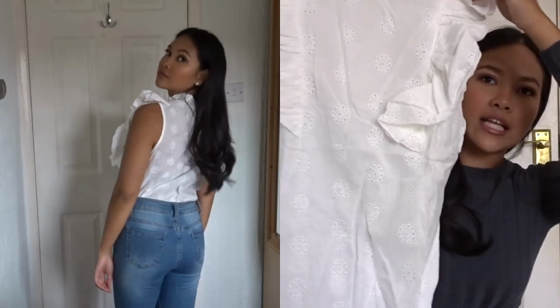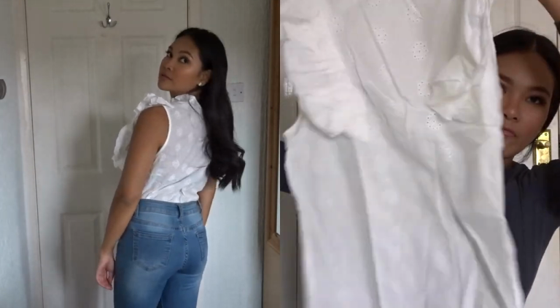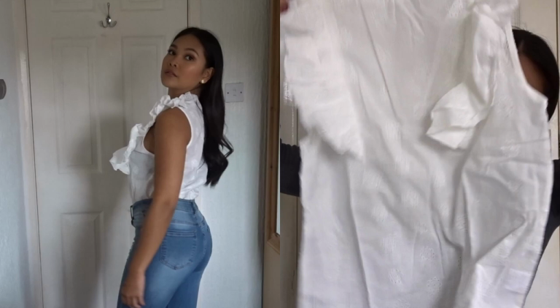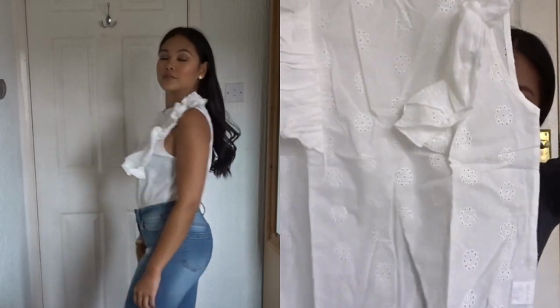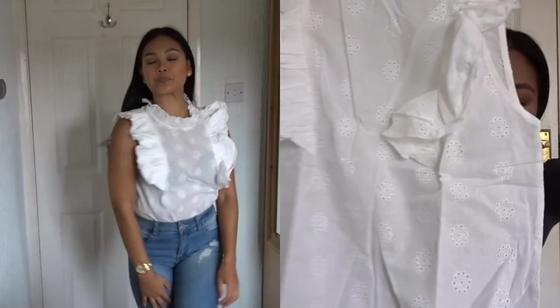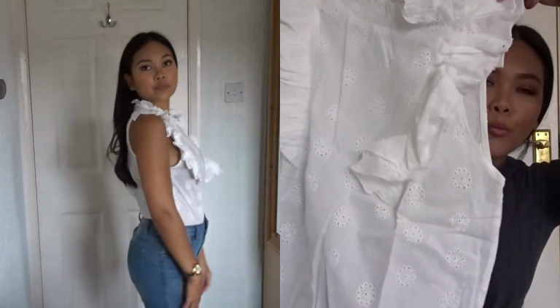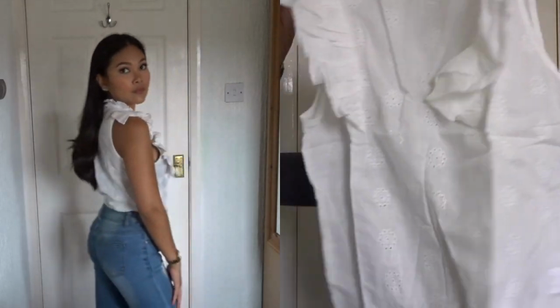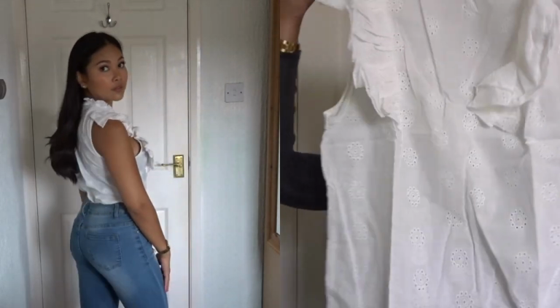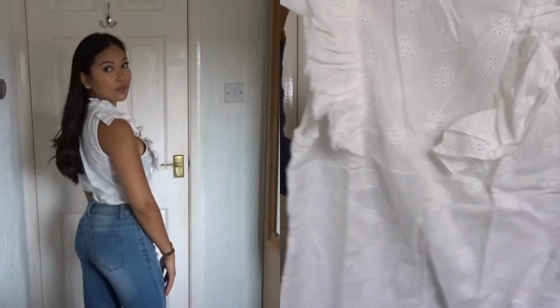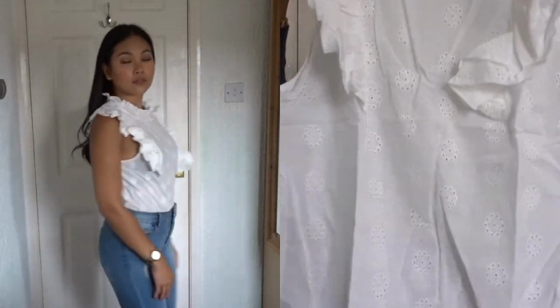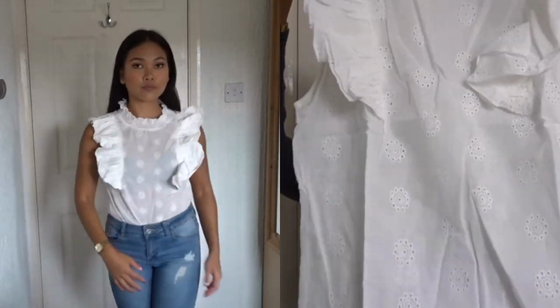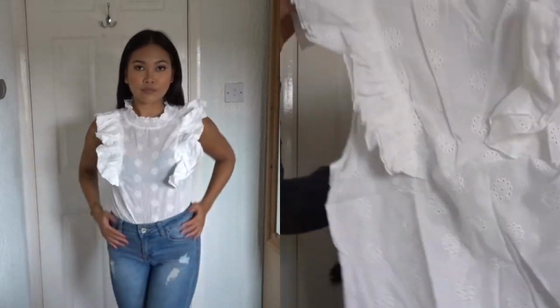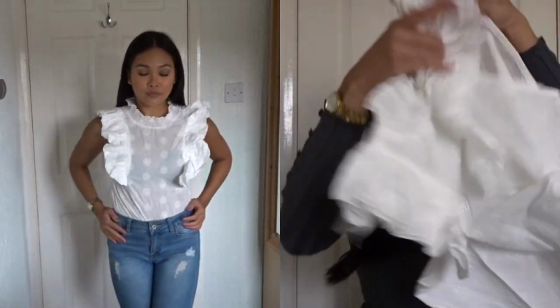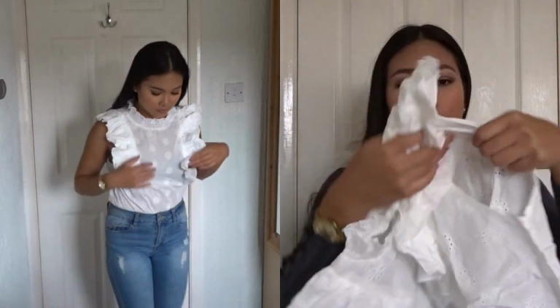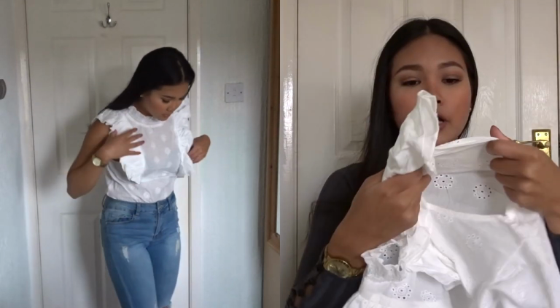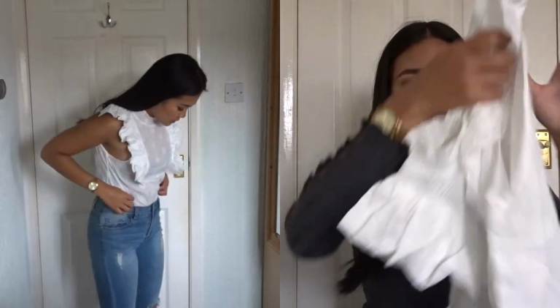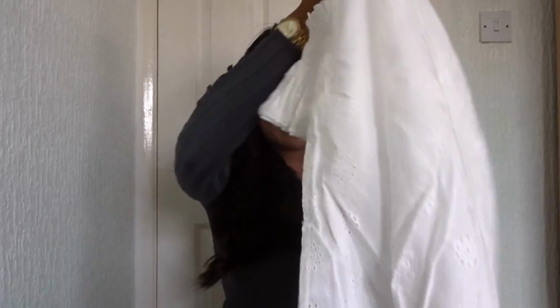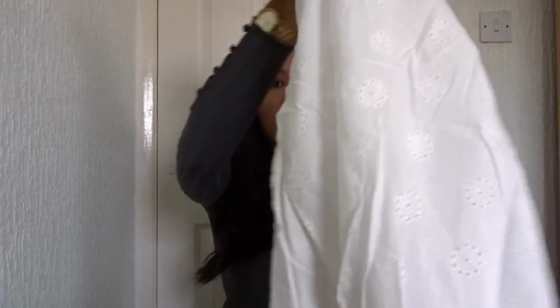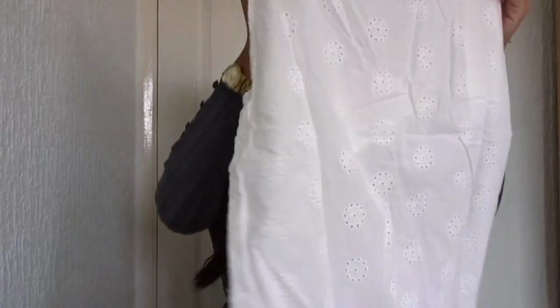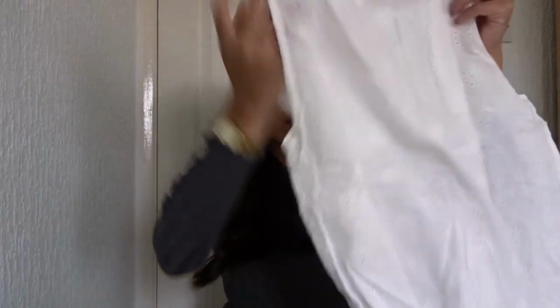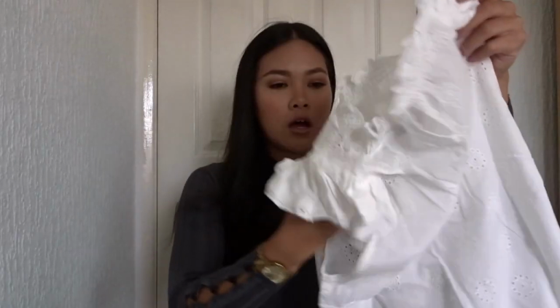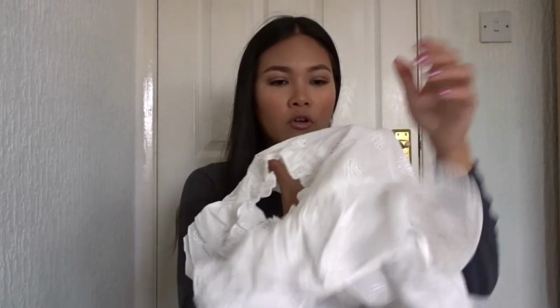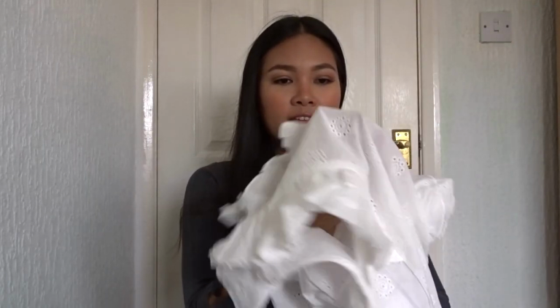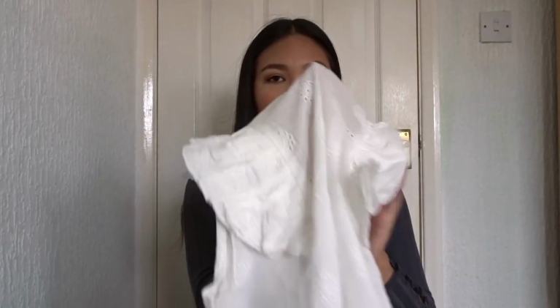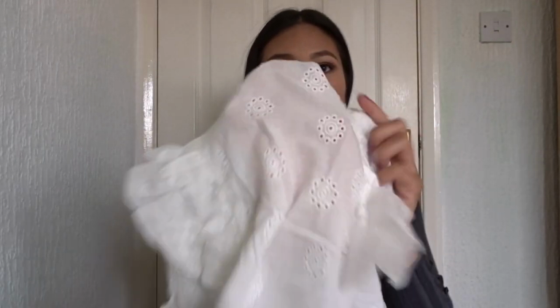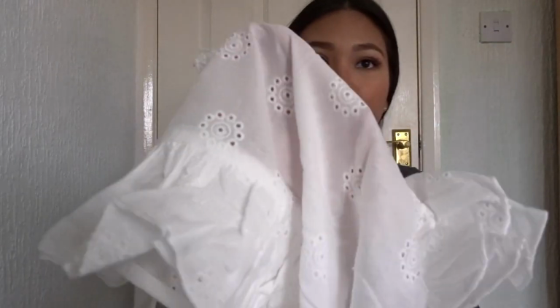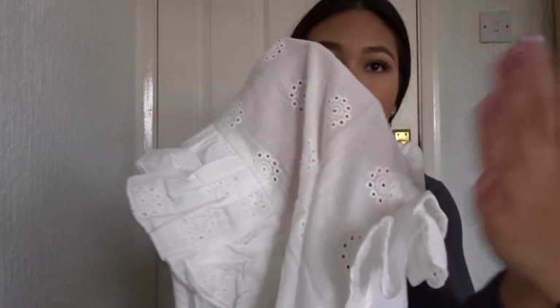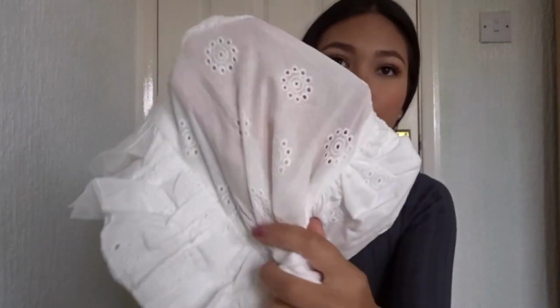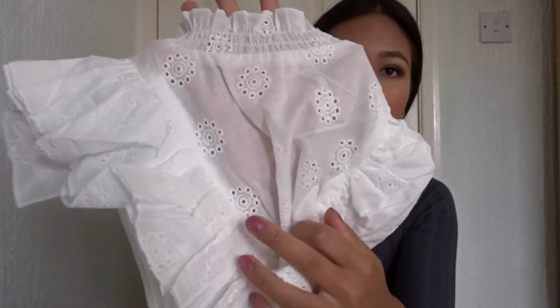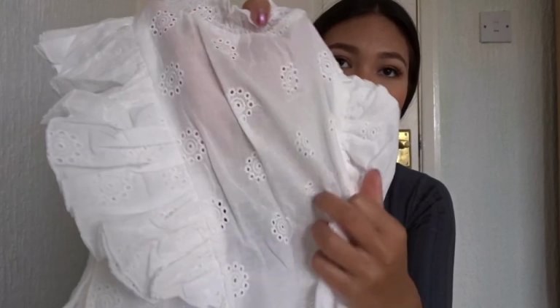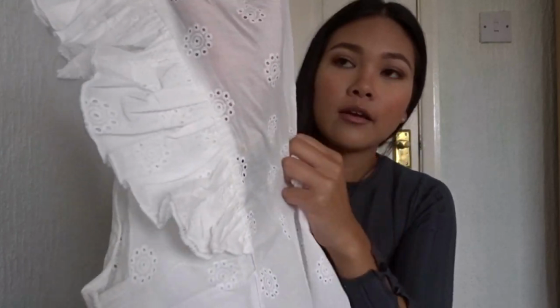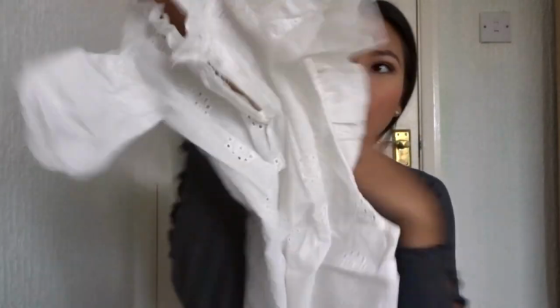It doesn't look as great on the hanger but once you pair everything up together I think it would look really cute. You'd want to wear a nude bra with this because it's pretty see-through.